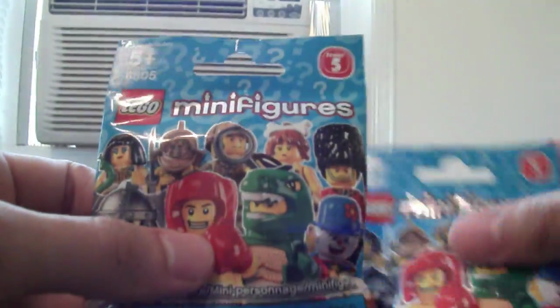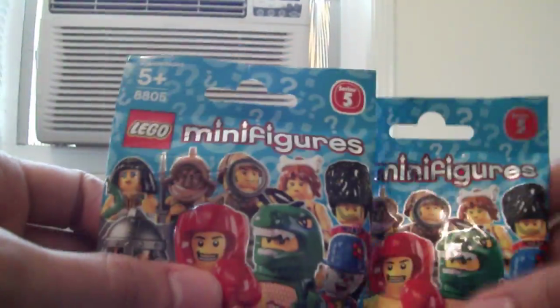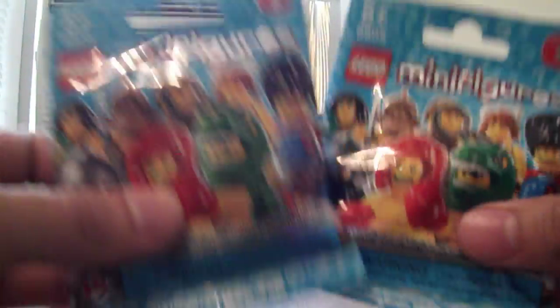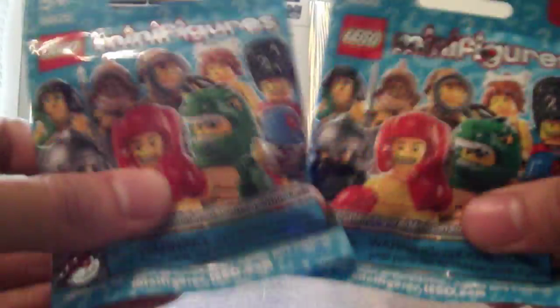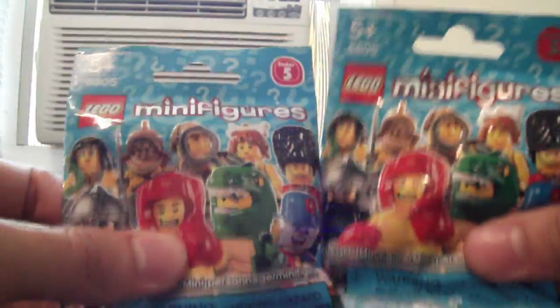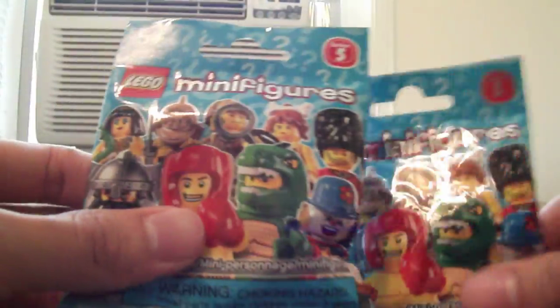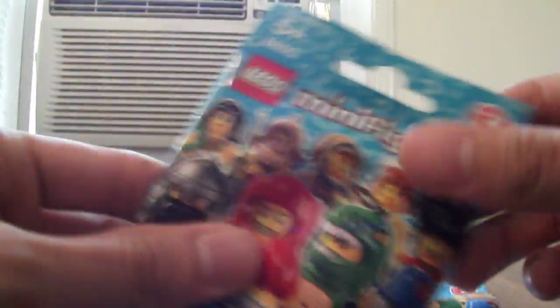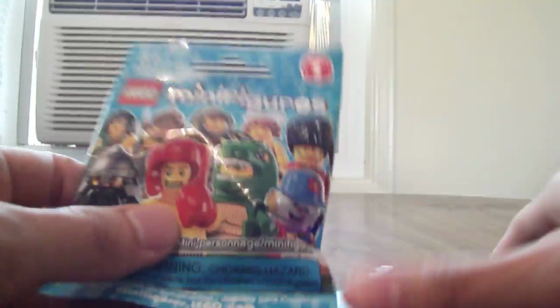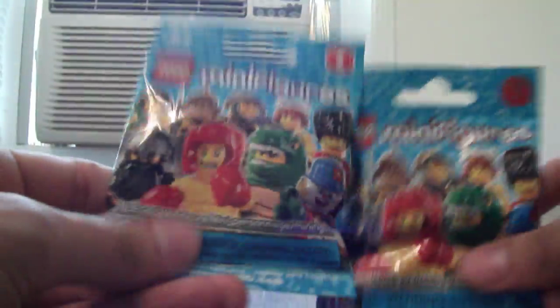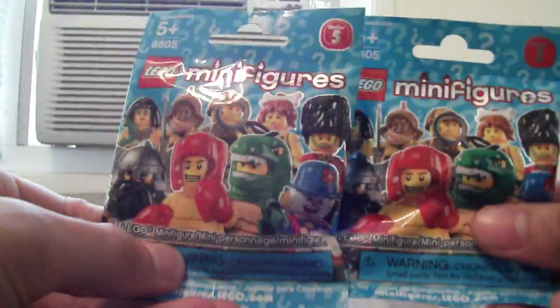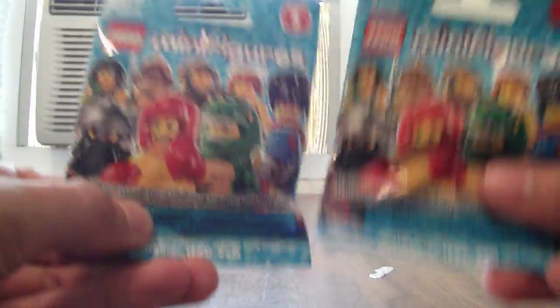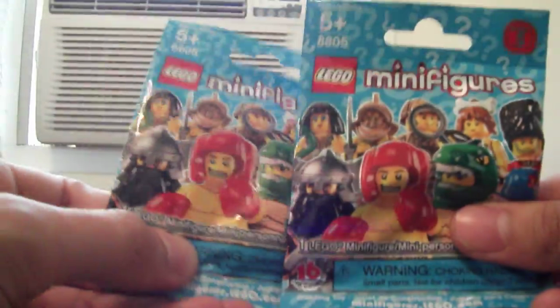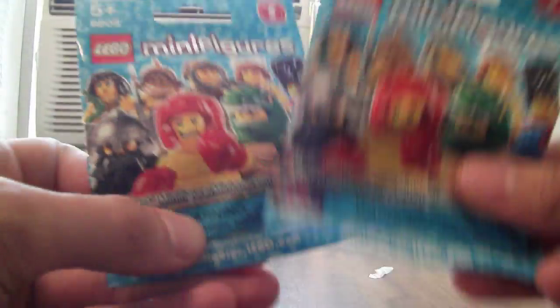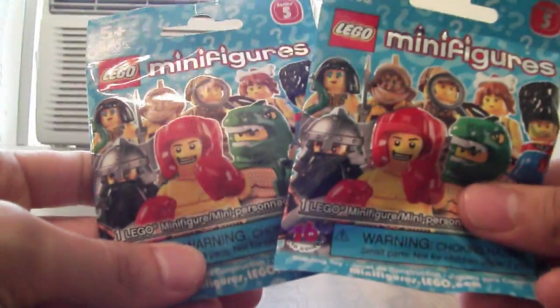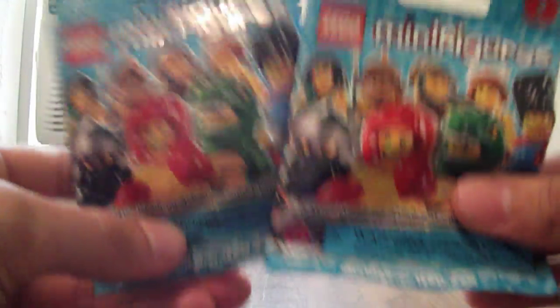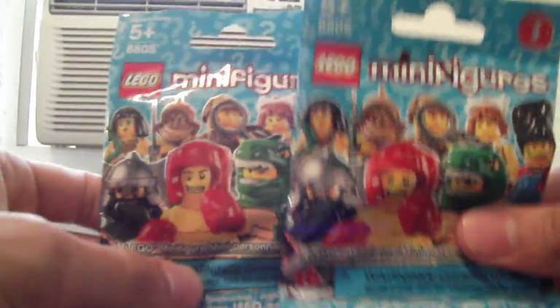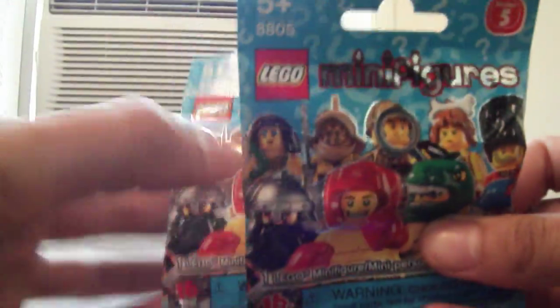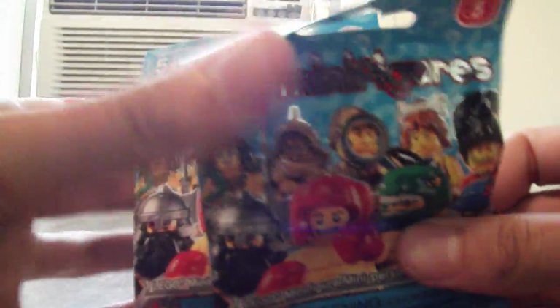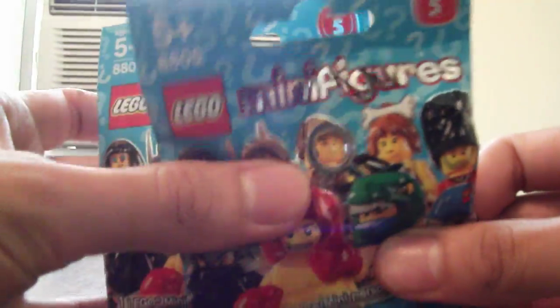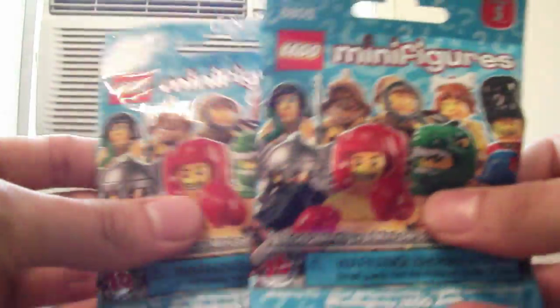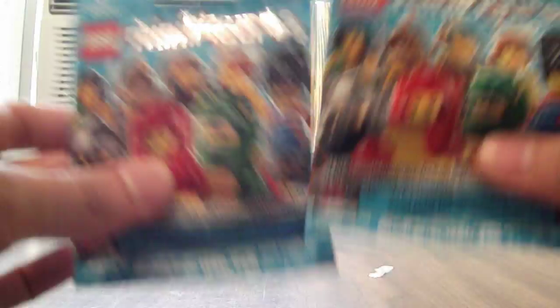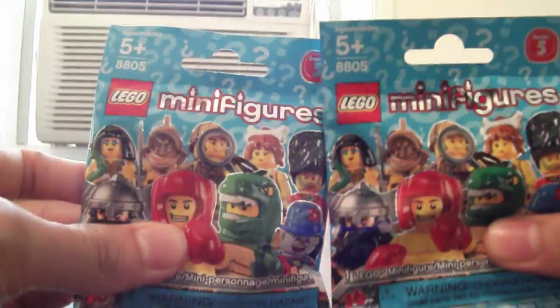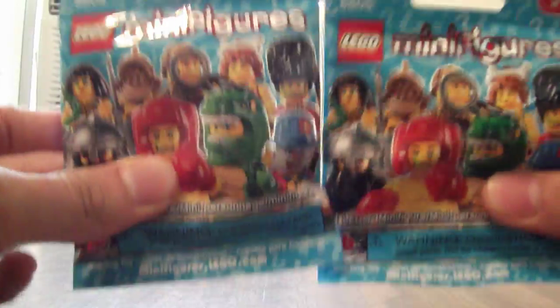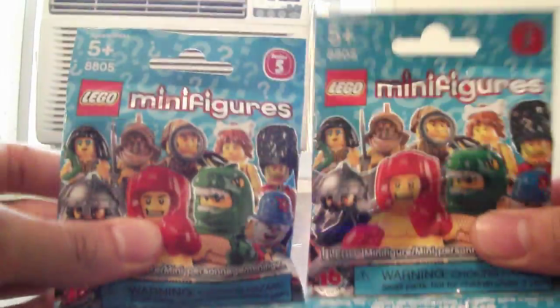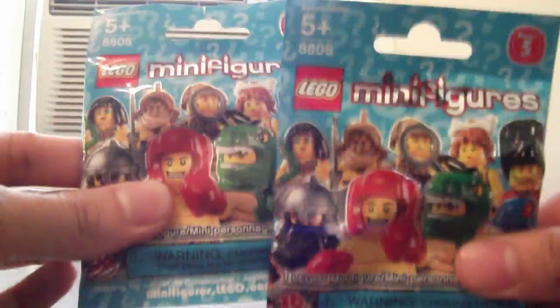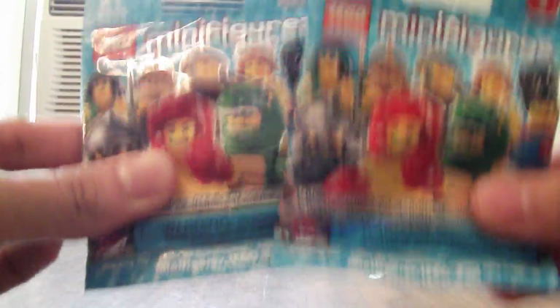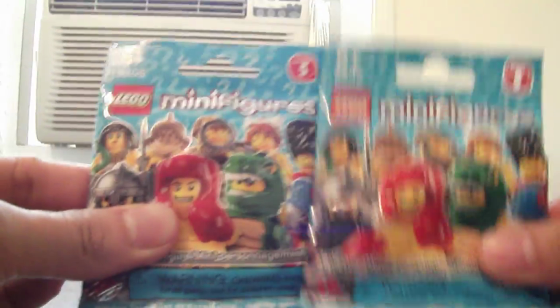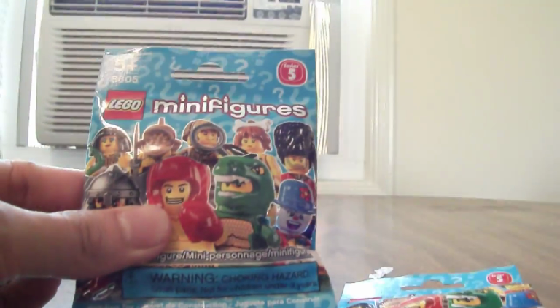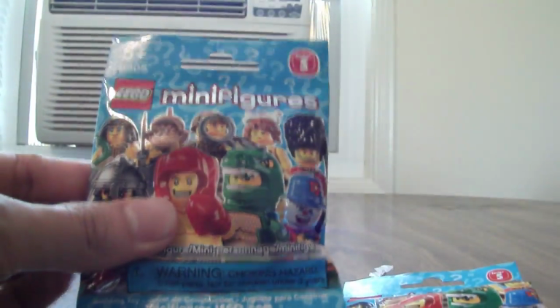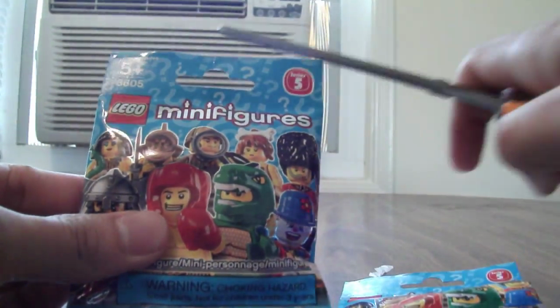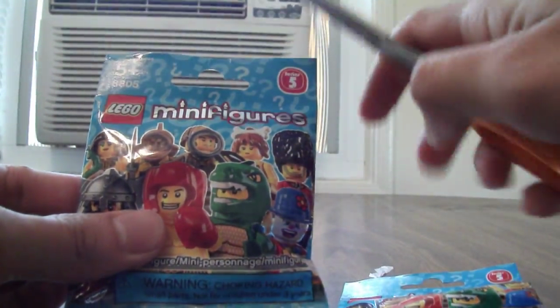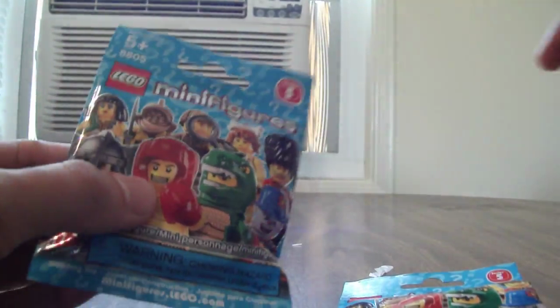It's all about guessing skills. These are both the same character. How do I know? I took the time to feel around on the bags. Both of these should have the Cleopatra minifigs. Let's get the scissors and open these up.